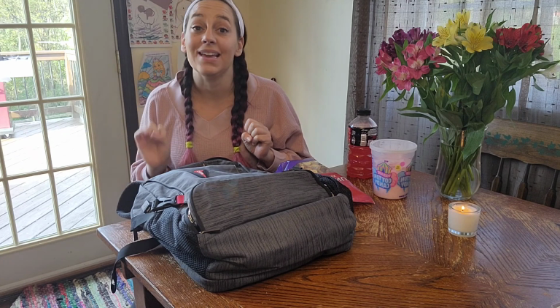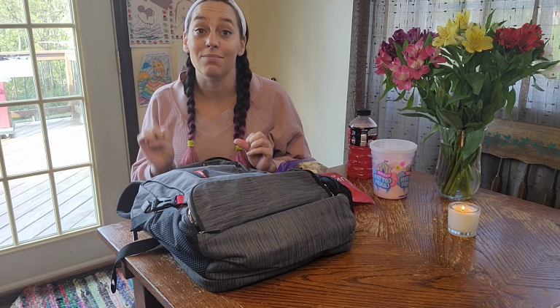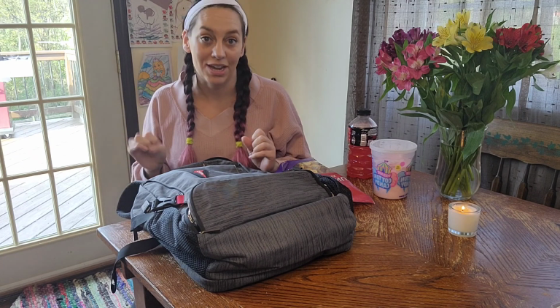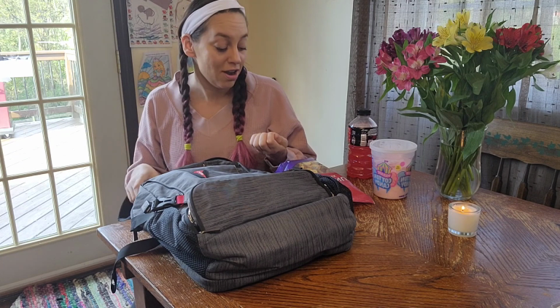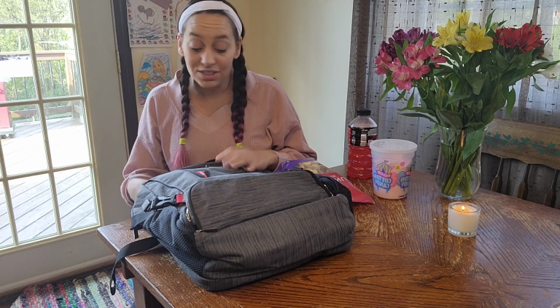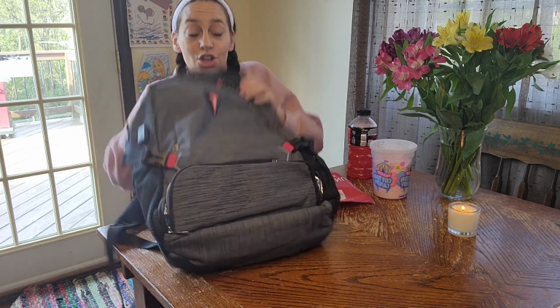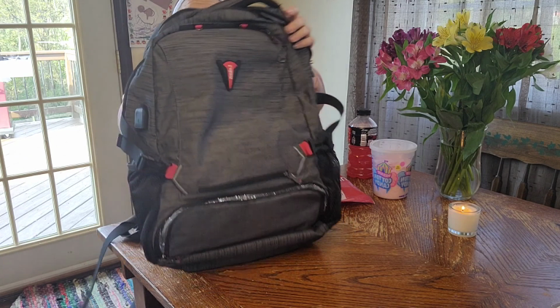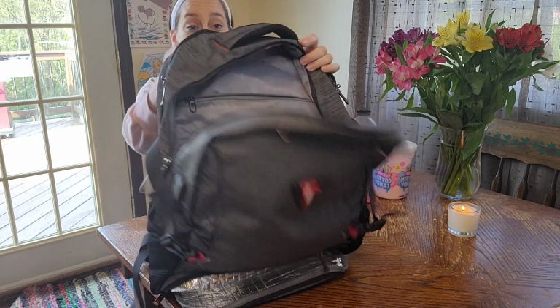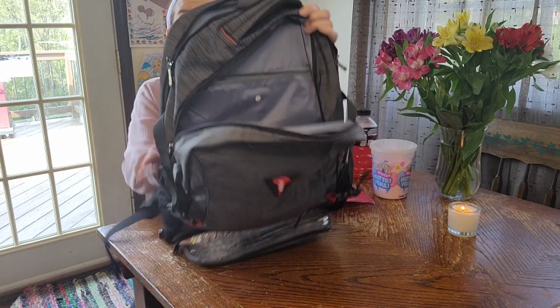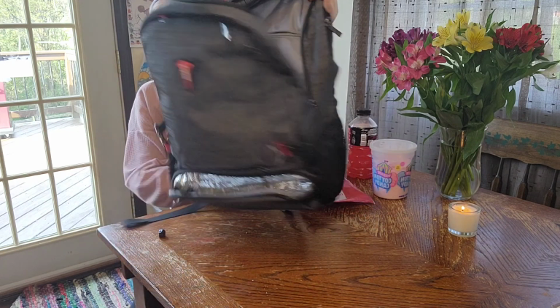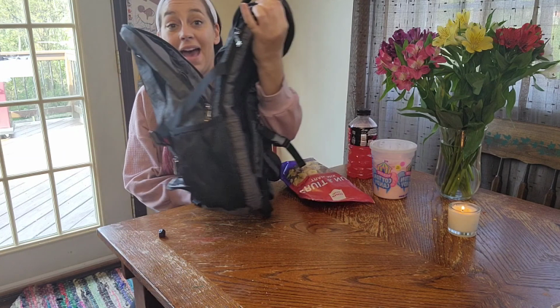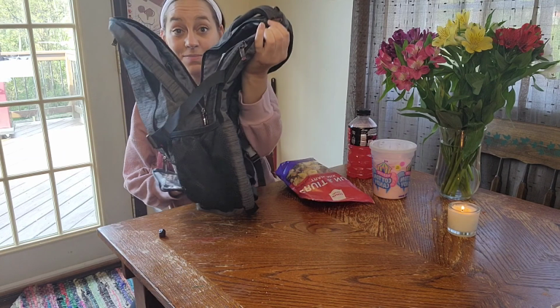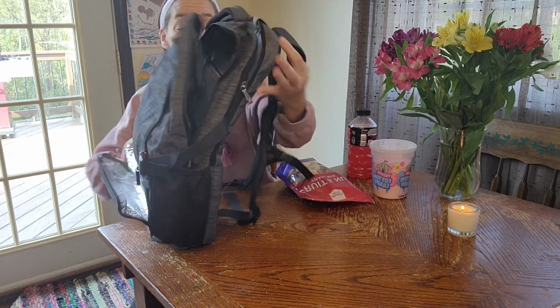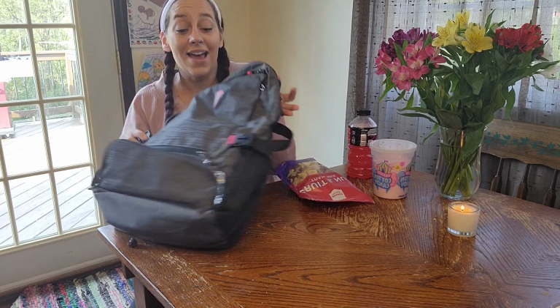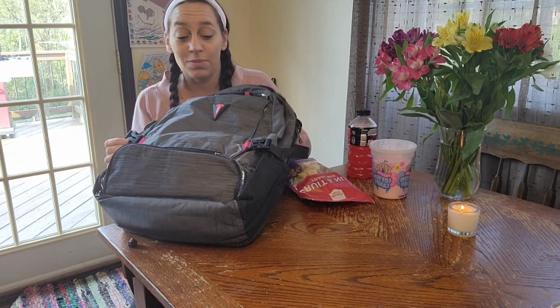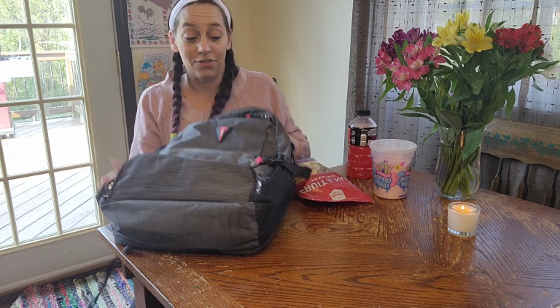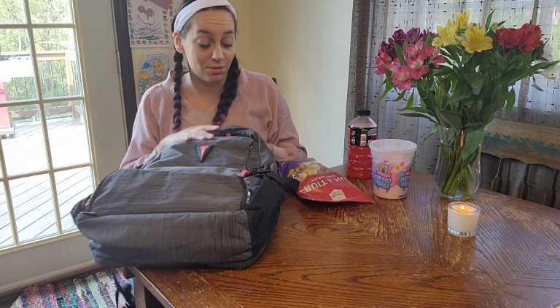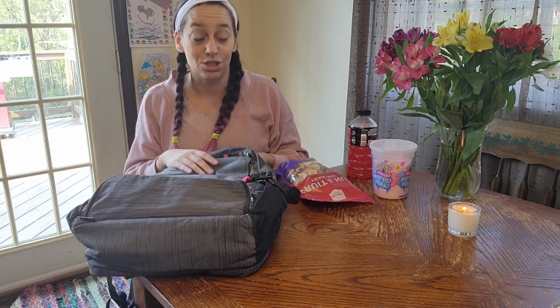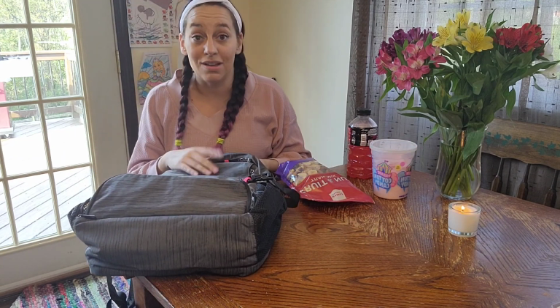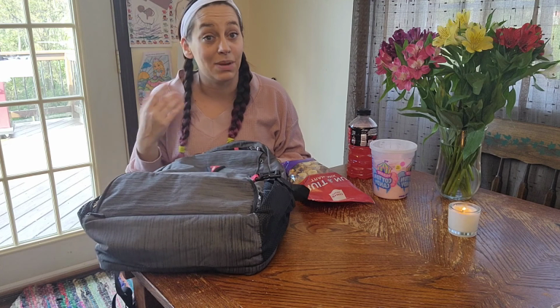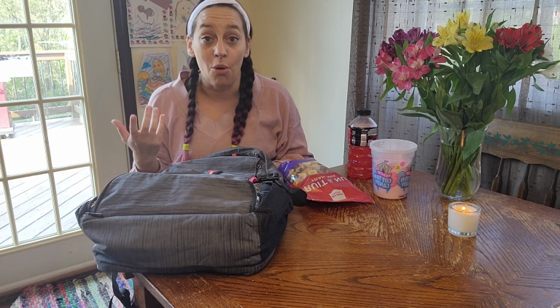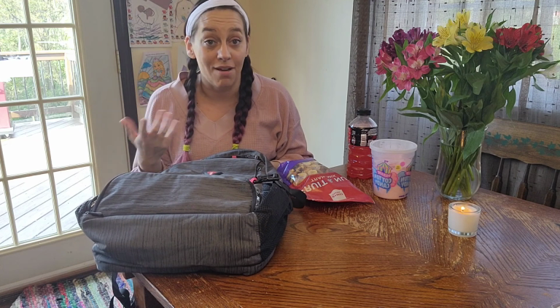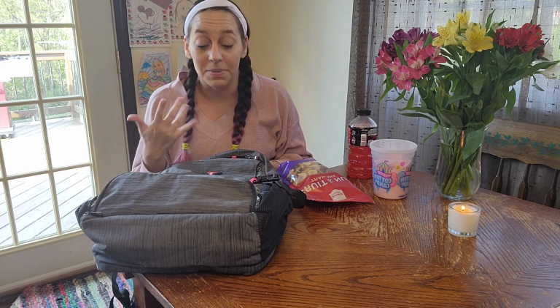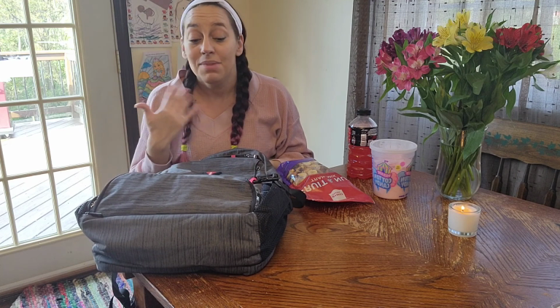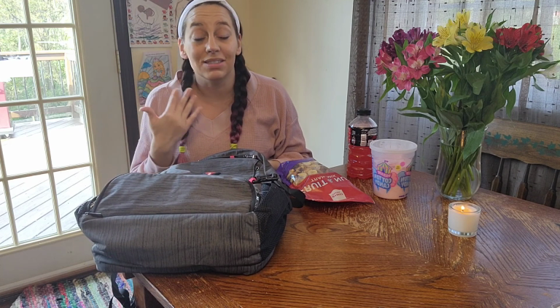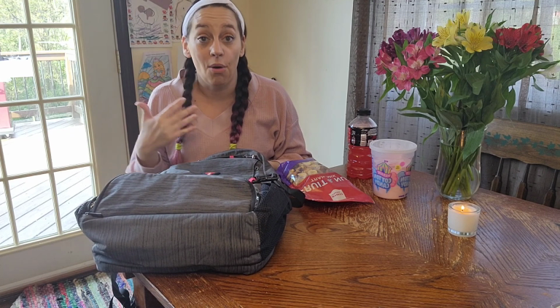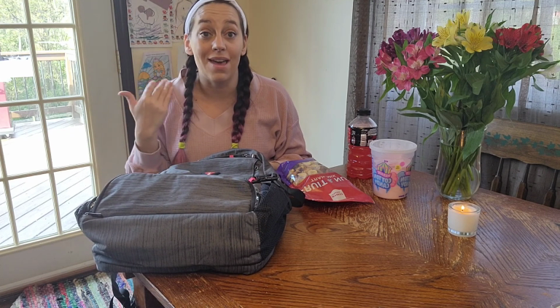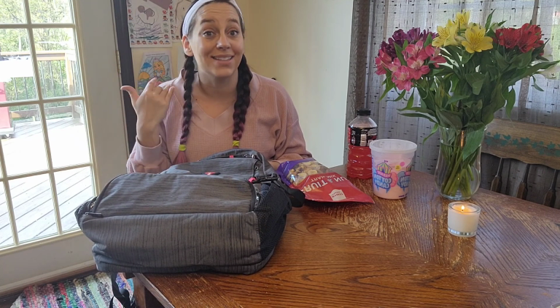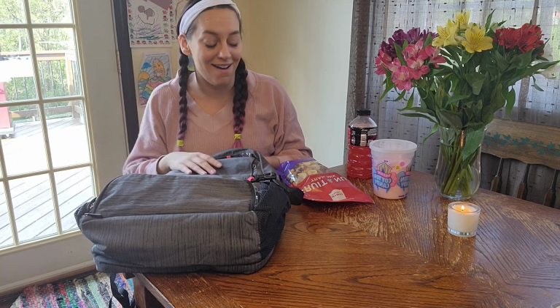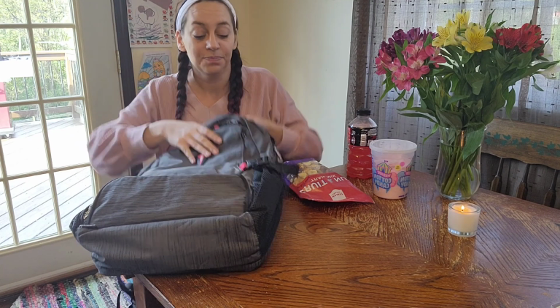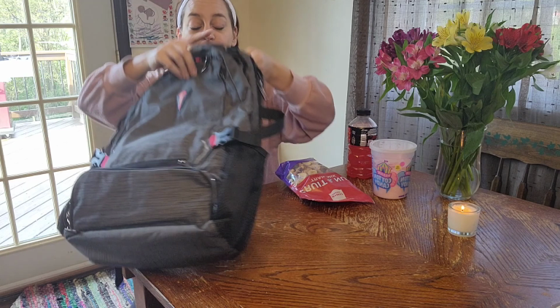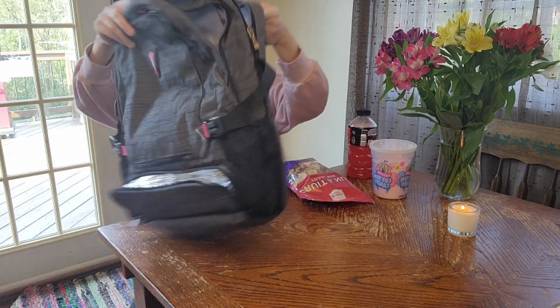This is a nice large capacity backpack. I think this would be great for somebody who's also a student and maybe spending their whole day on campus, because this can hold a ton.